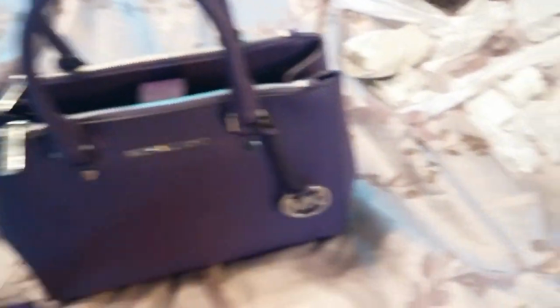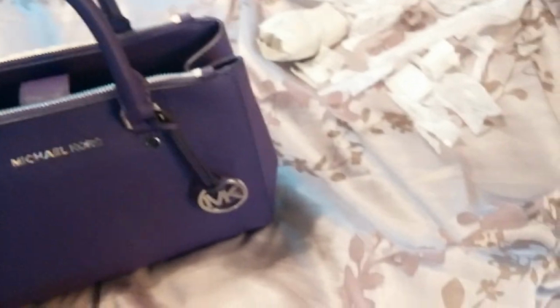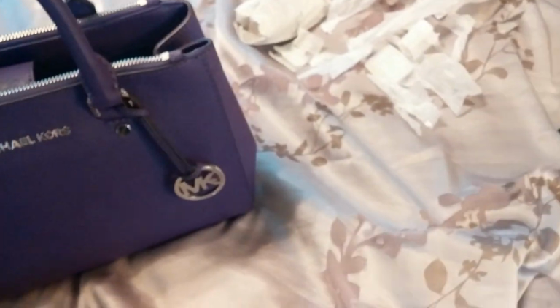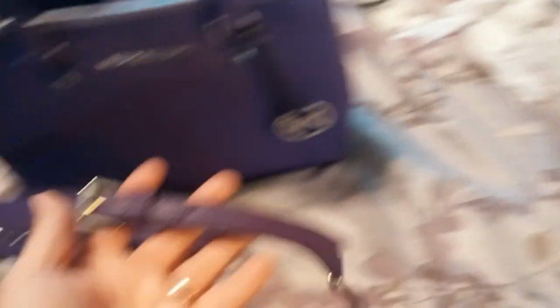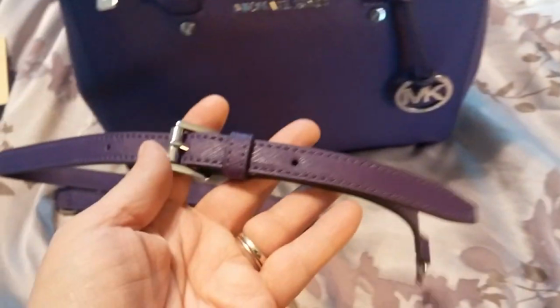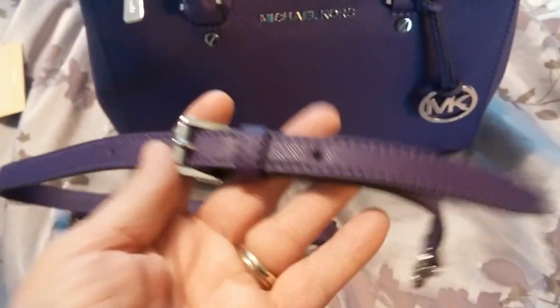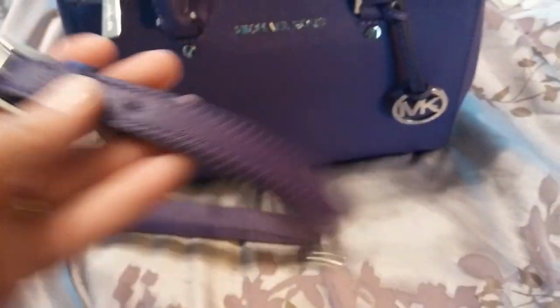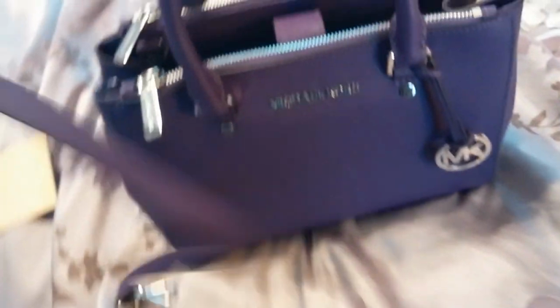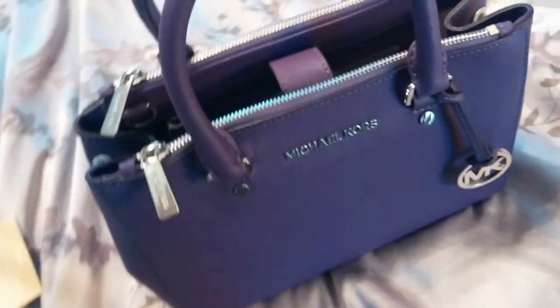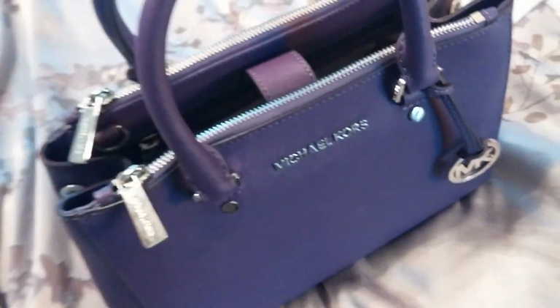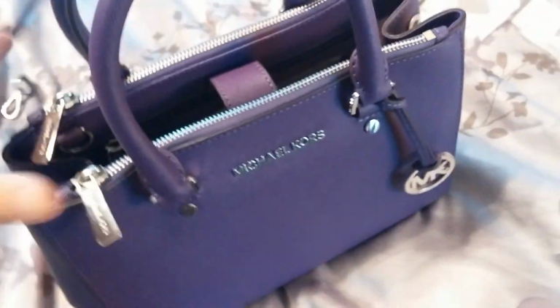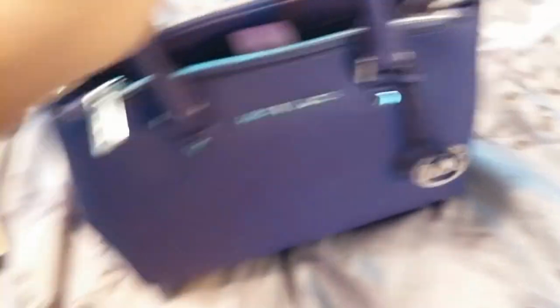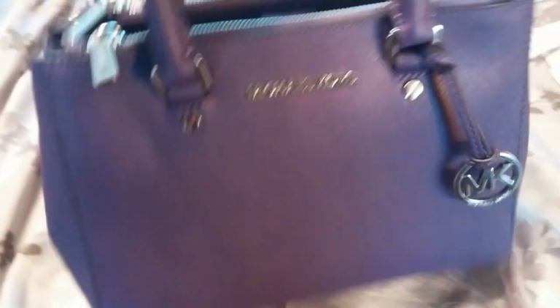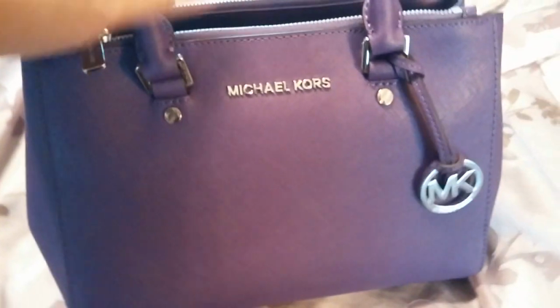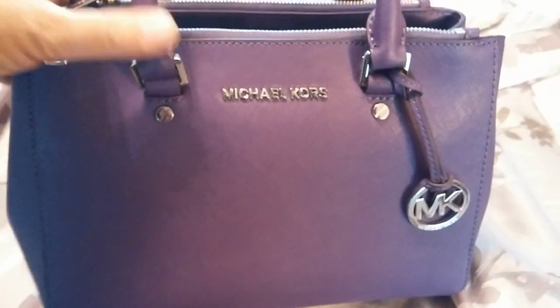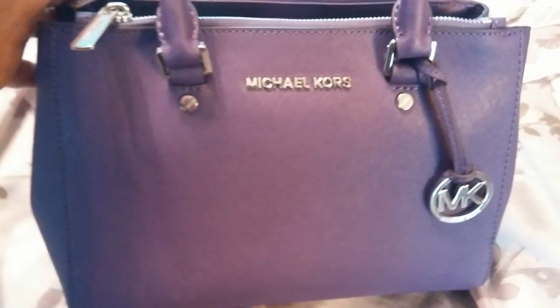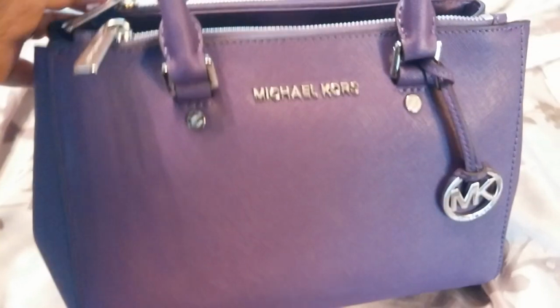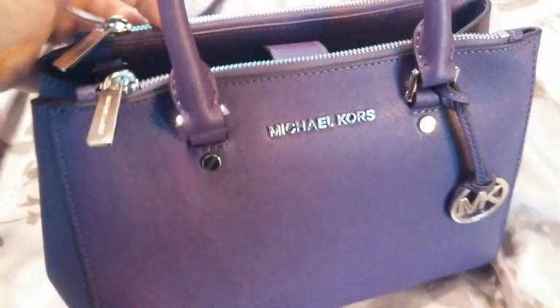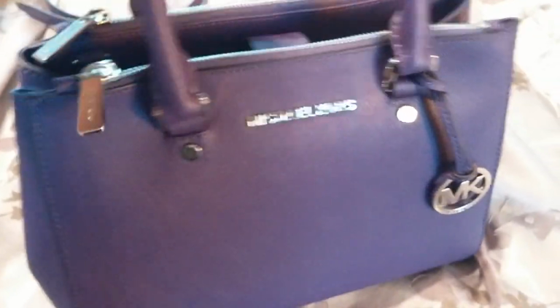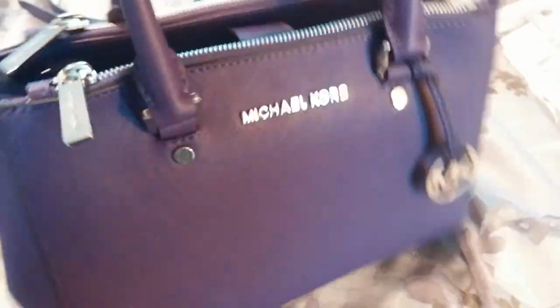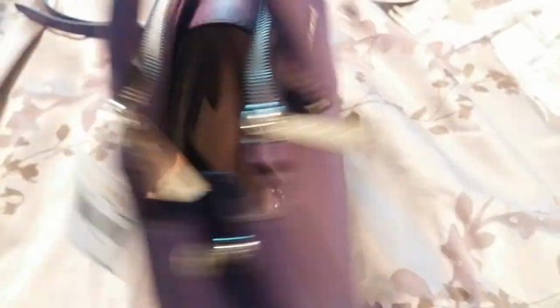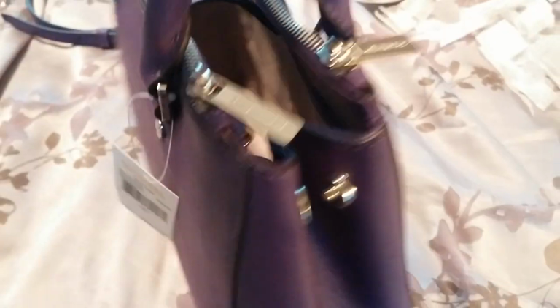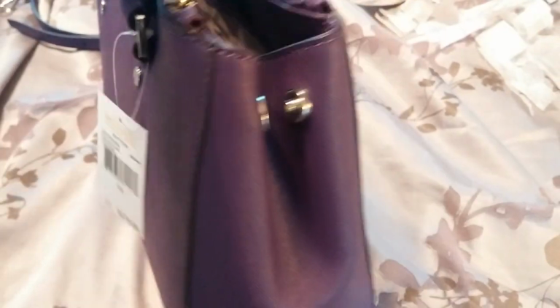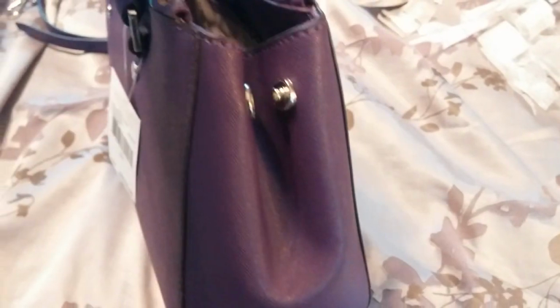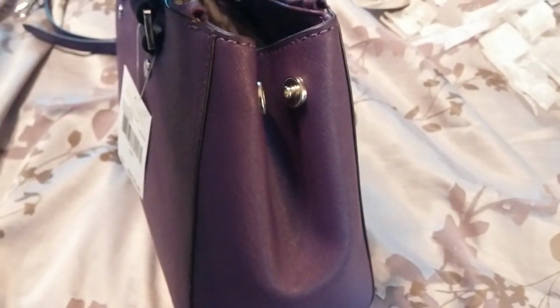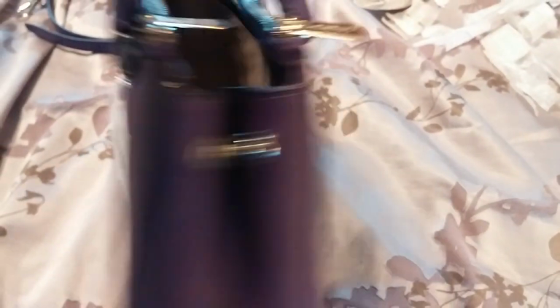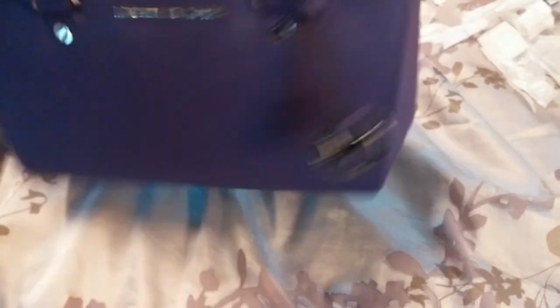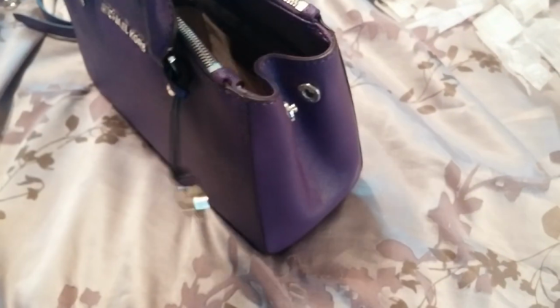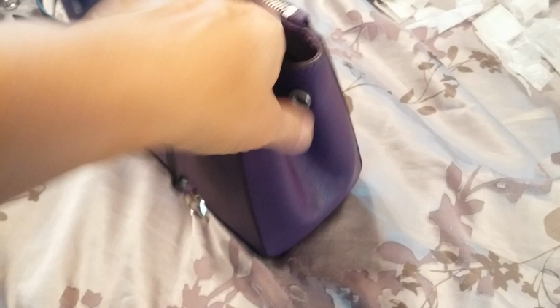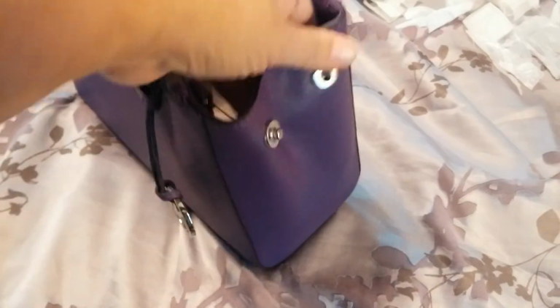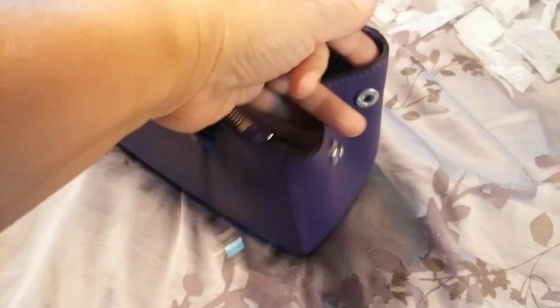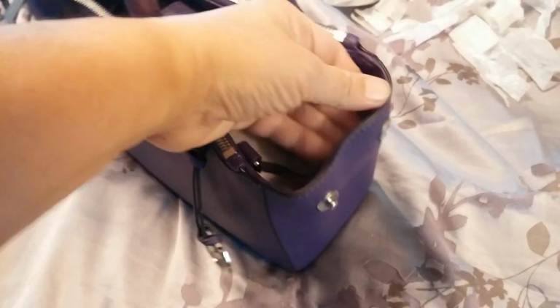This is made of Saffiano leather and it has side gussets that open or close.